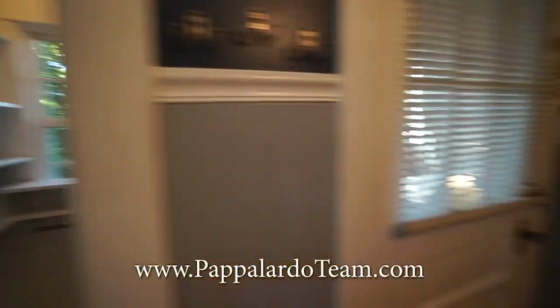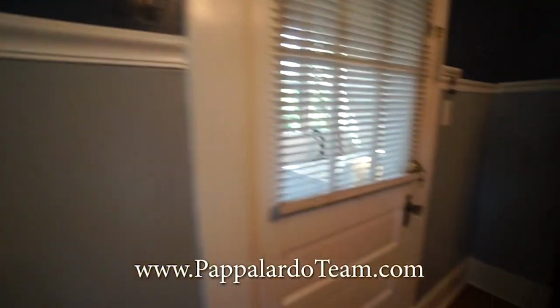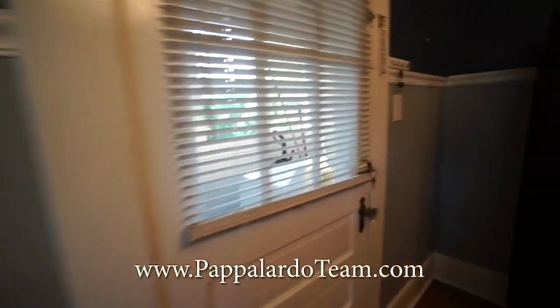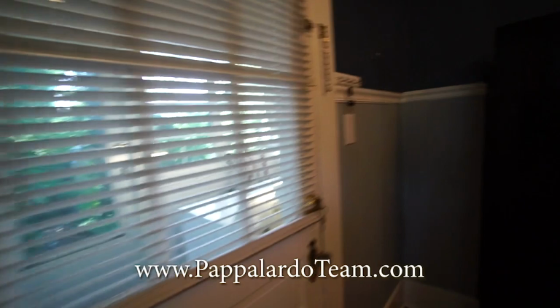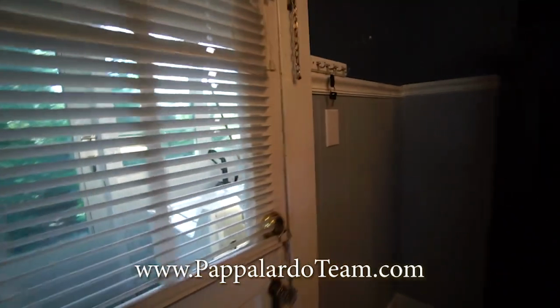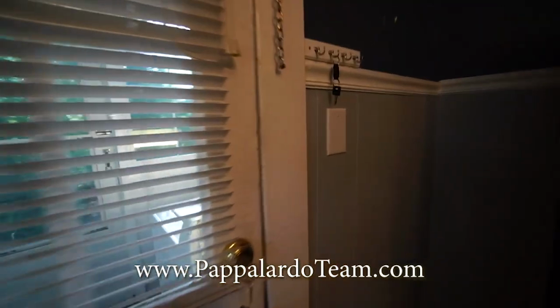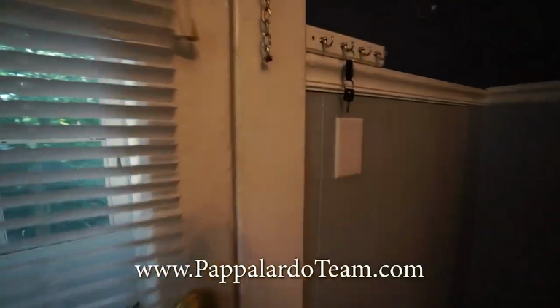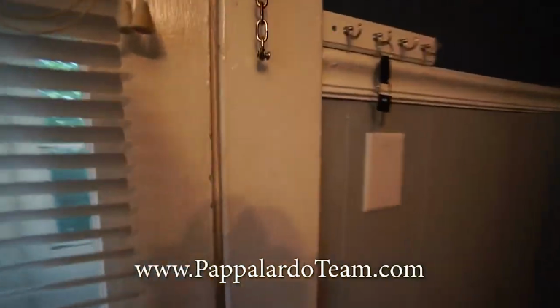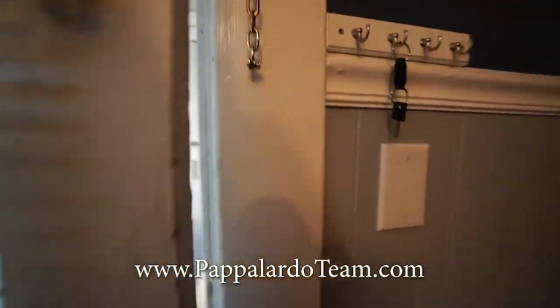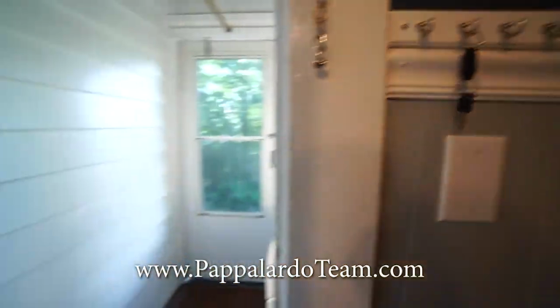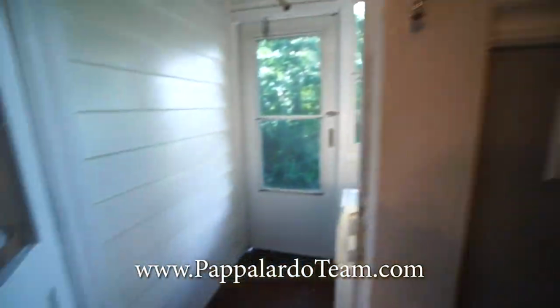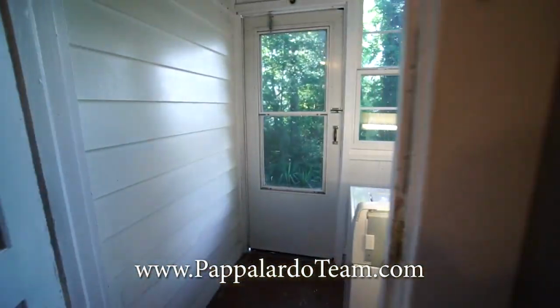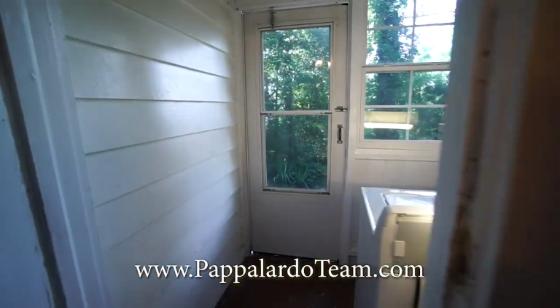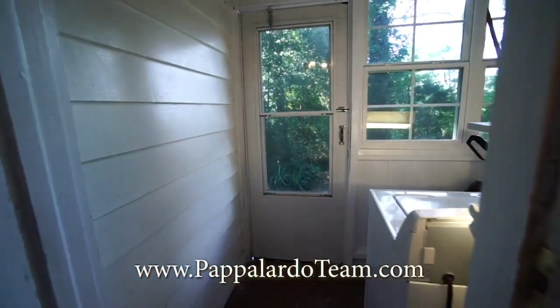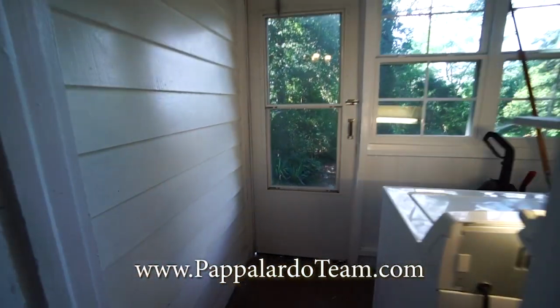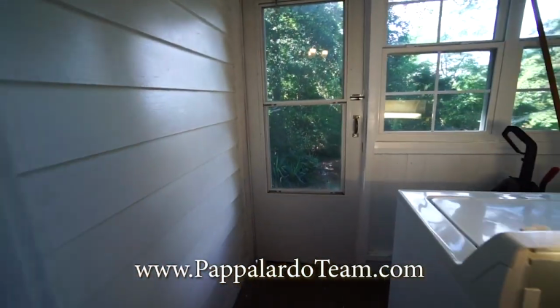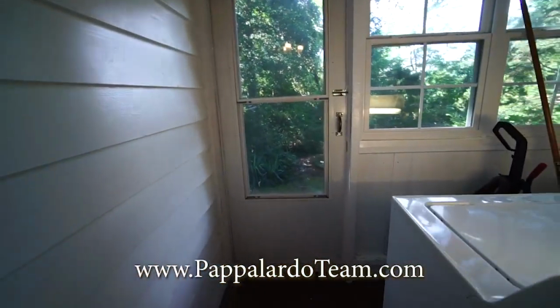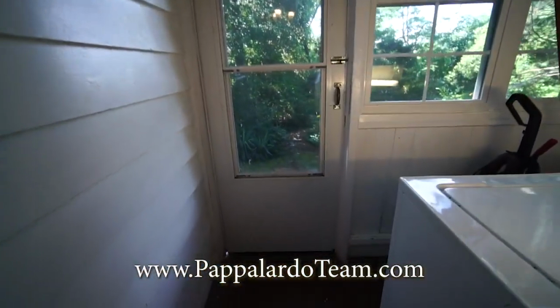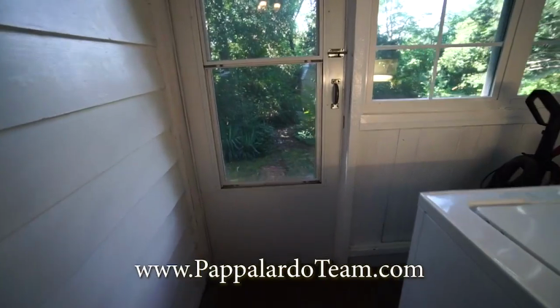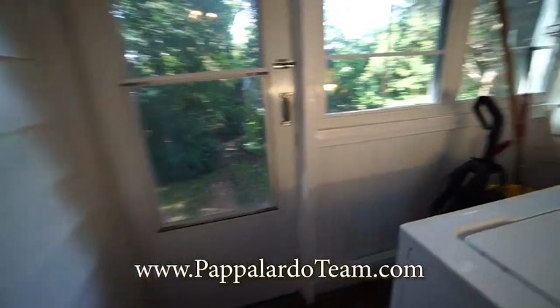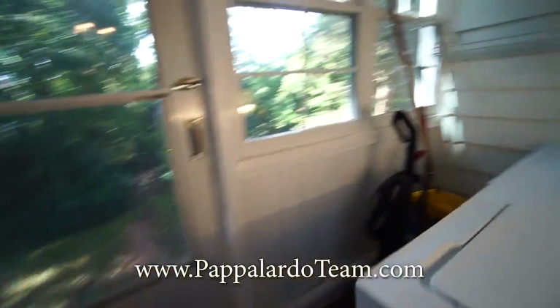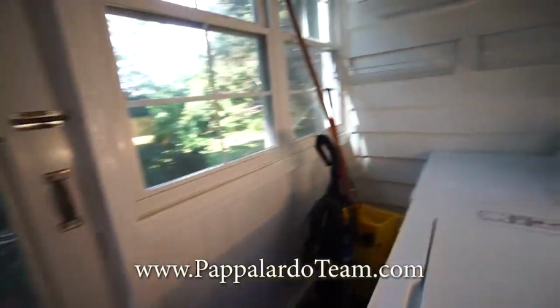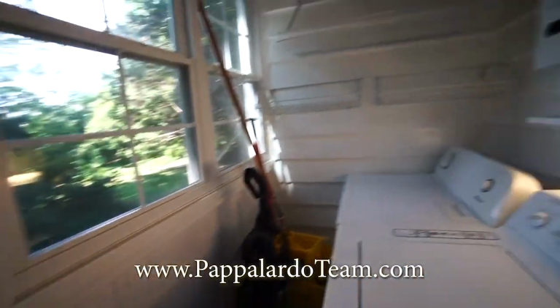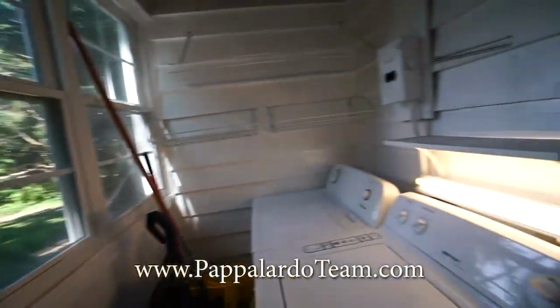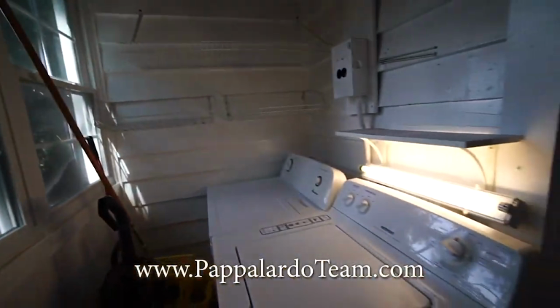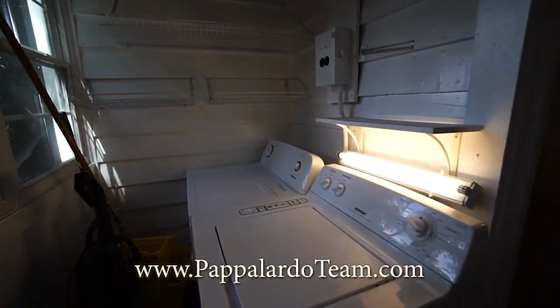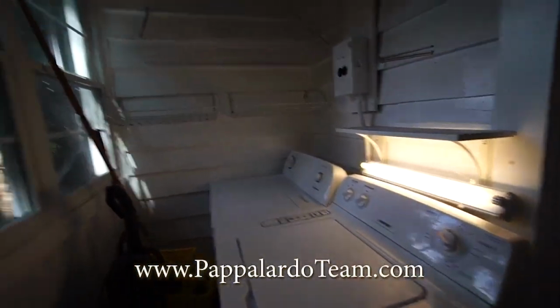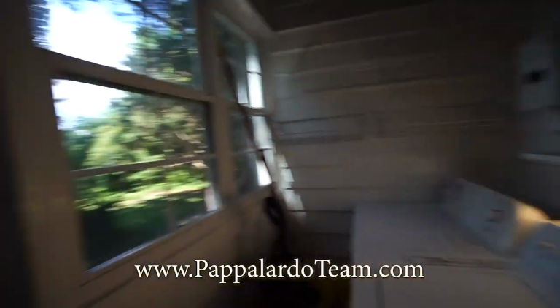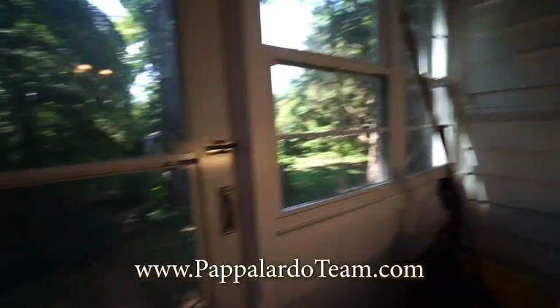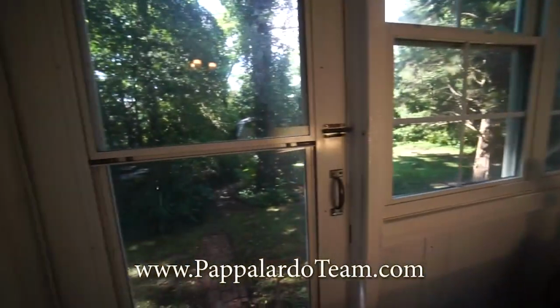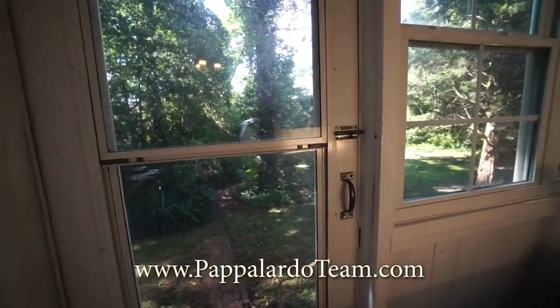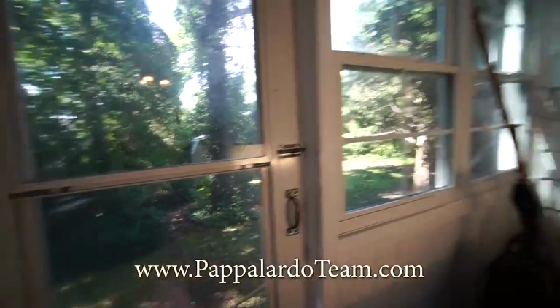Out here is the washer and dryer, which the owner also tells me is staying with the house. That is fantastic. And then out back we'll take a look at in just a minute.